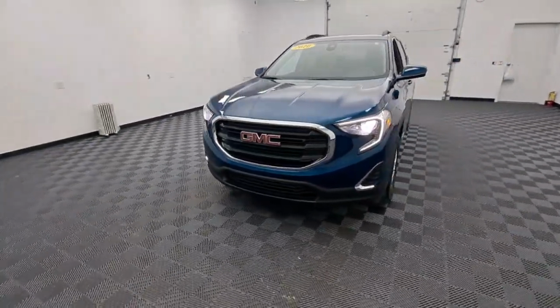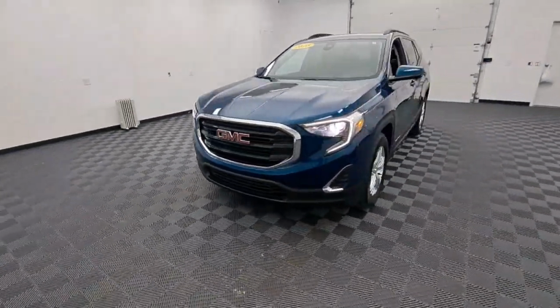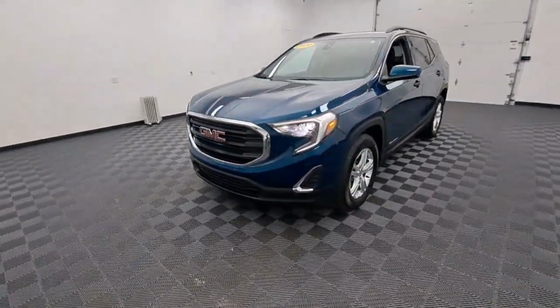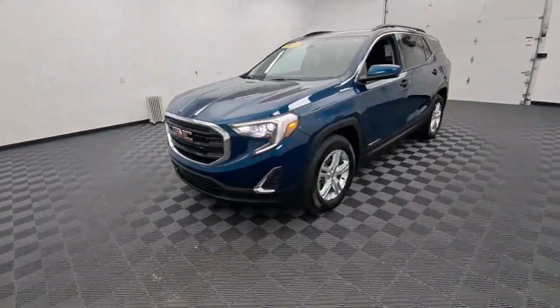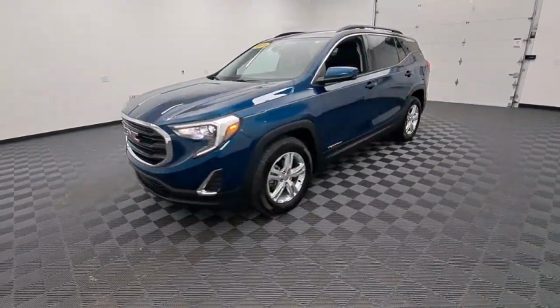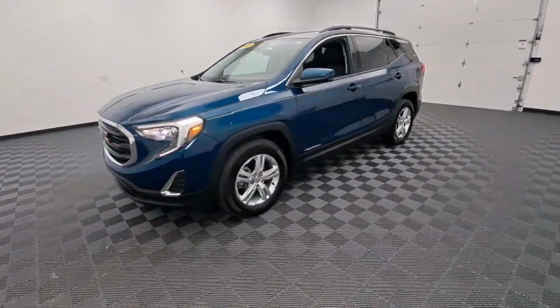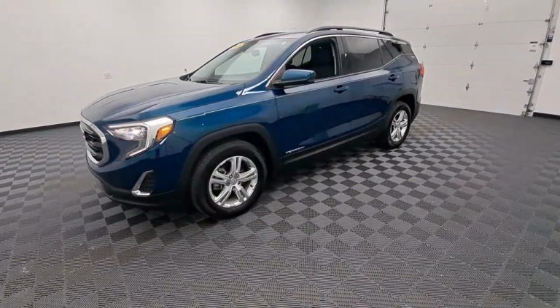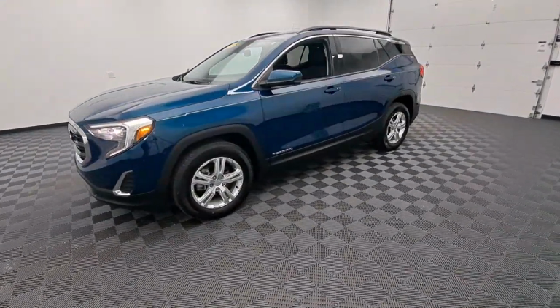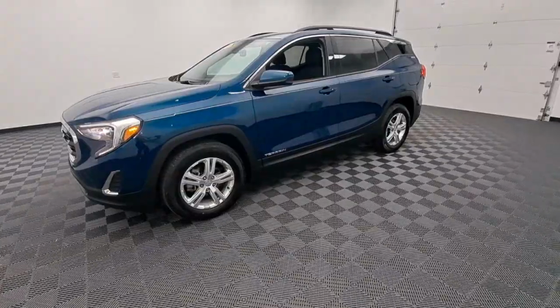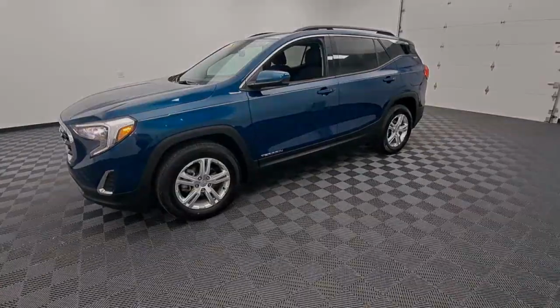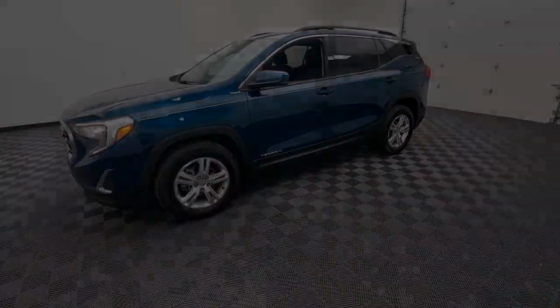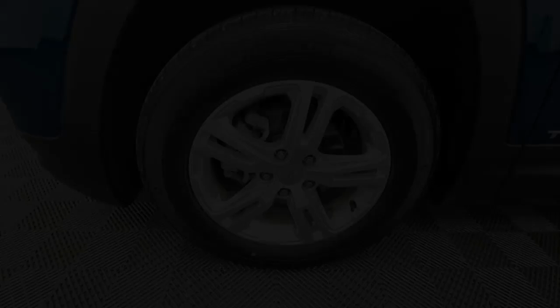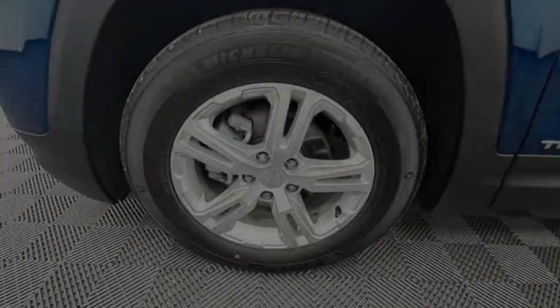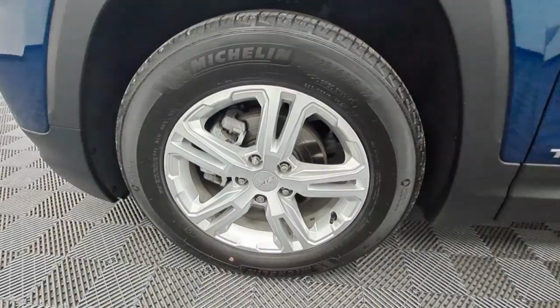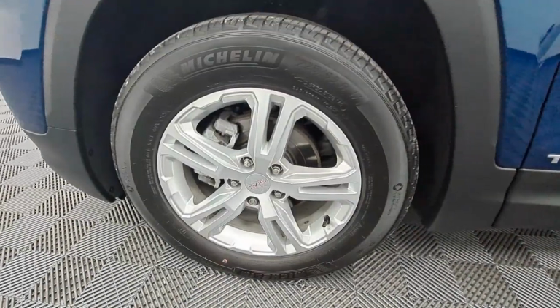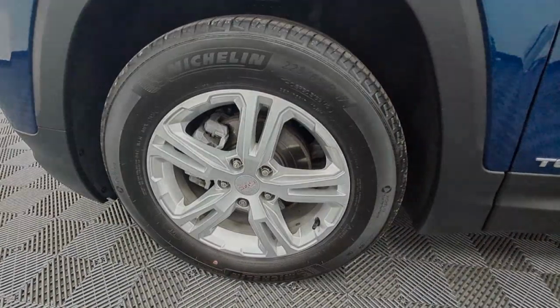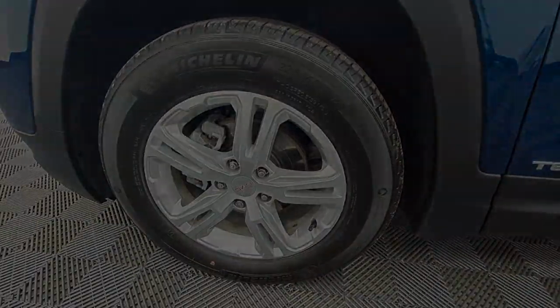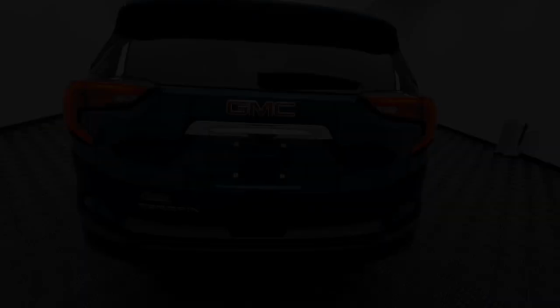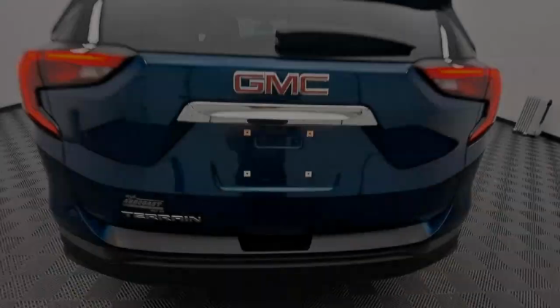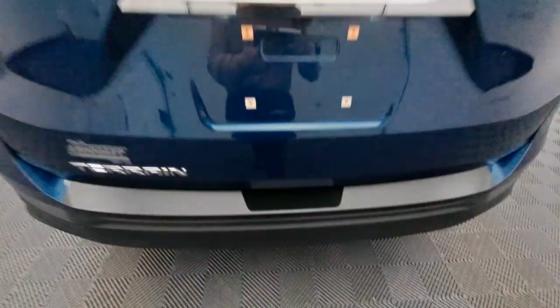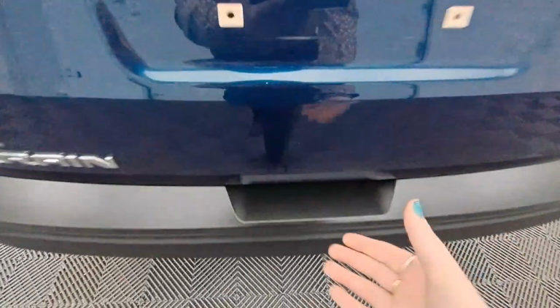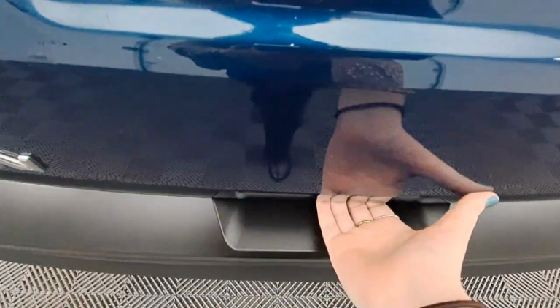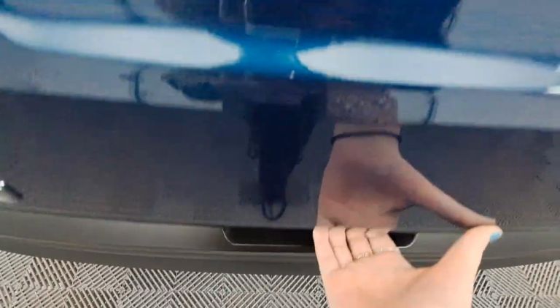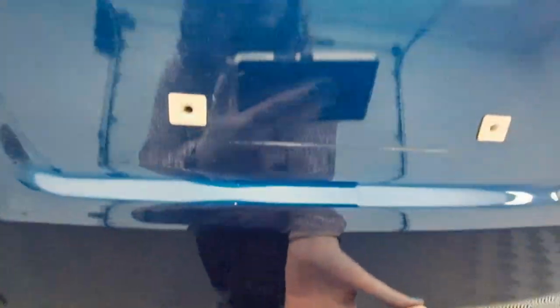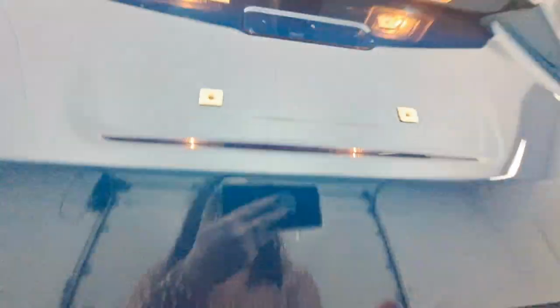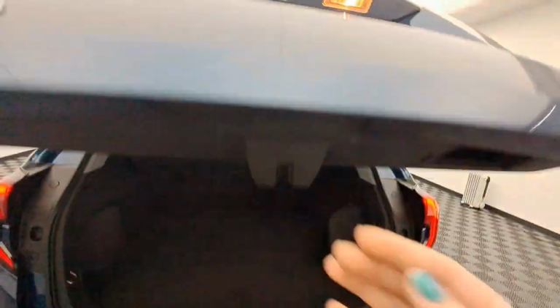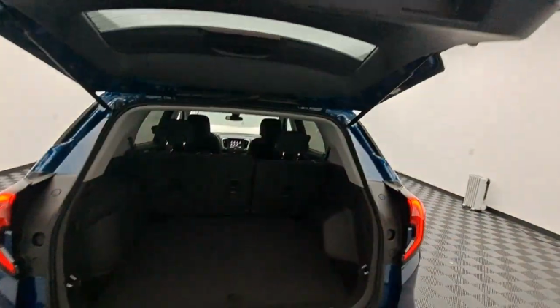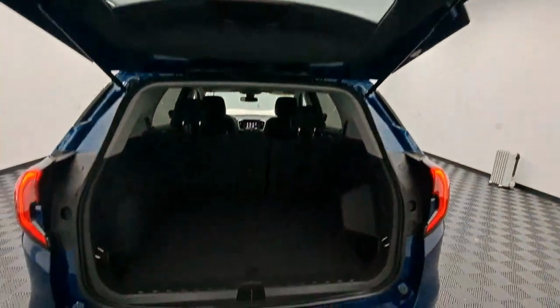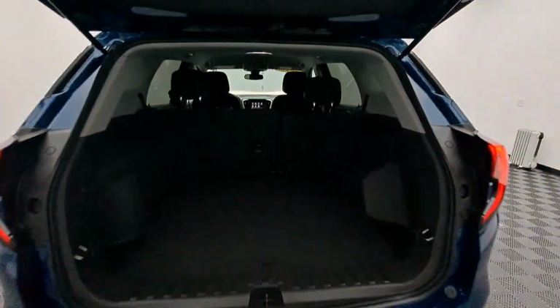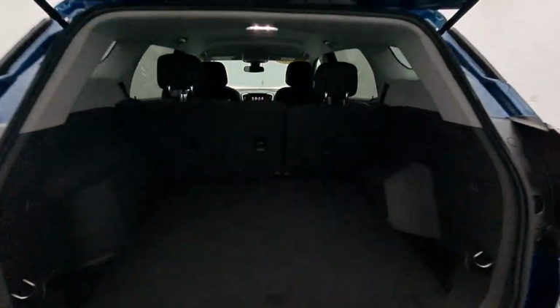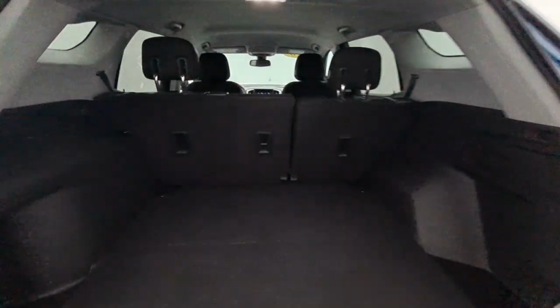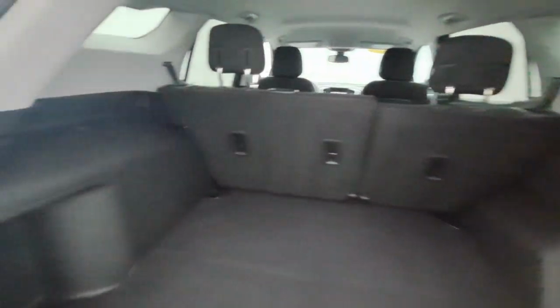Apple CarPlay and/or Android Auto, keyless entry, remote engine start, heated mirrors, backup camera, aluminum wheels, power driver seat, Bluetooth connection, heated front seats, and steering wheel audio controls.